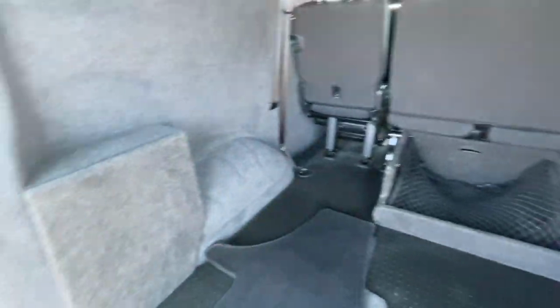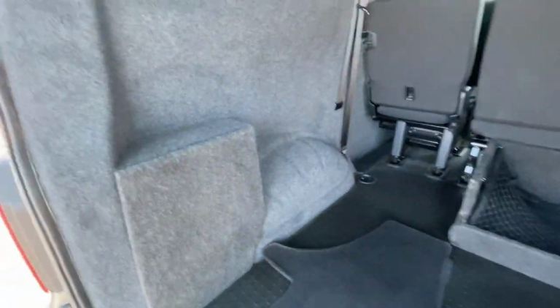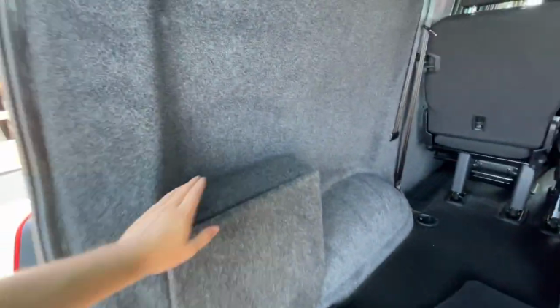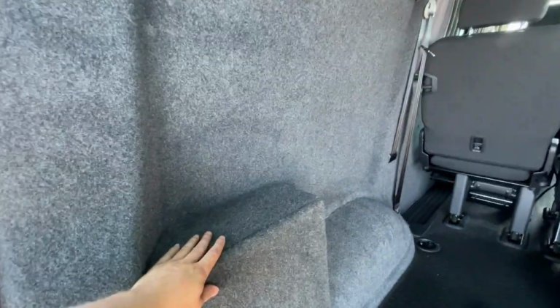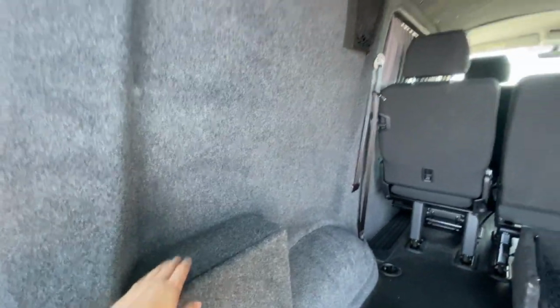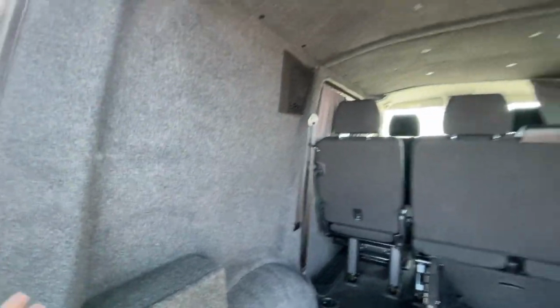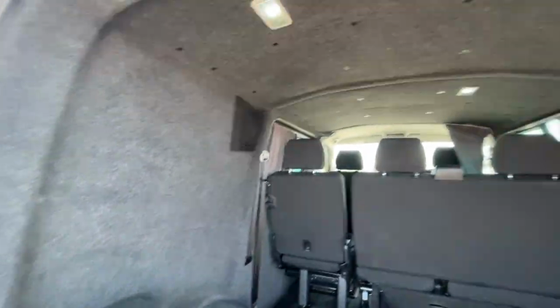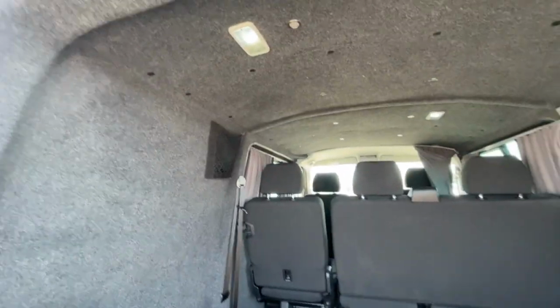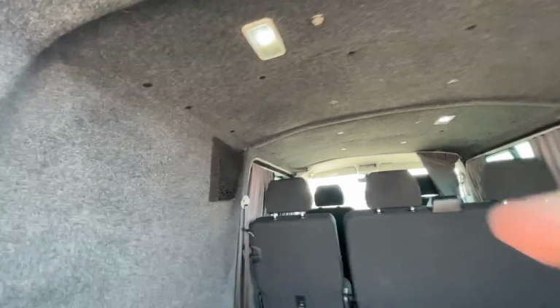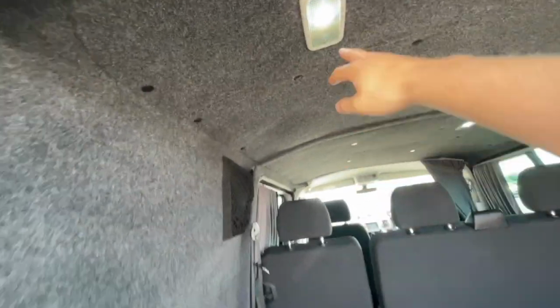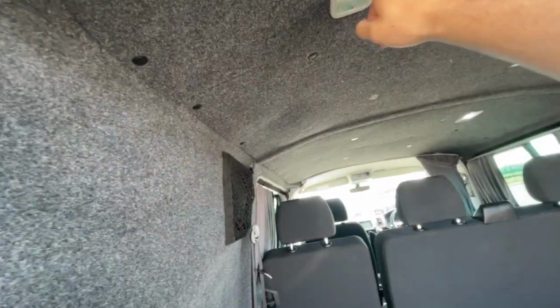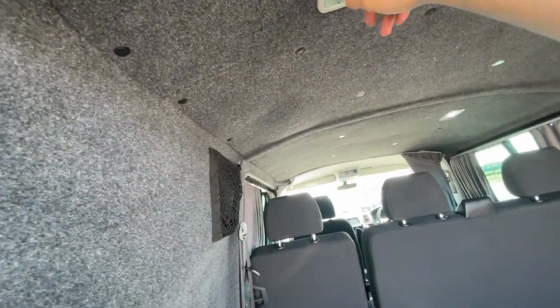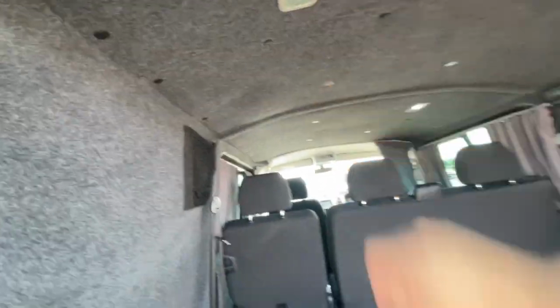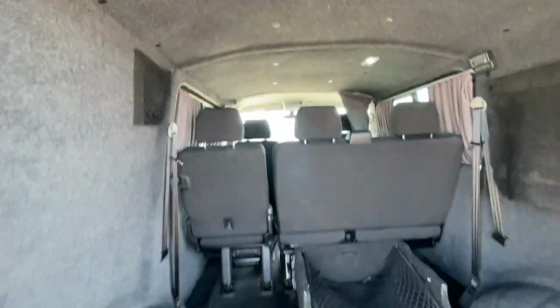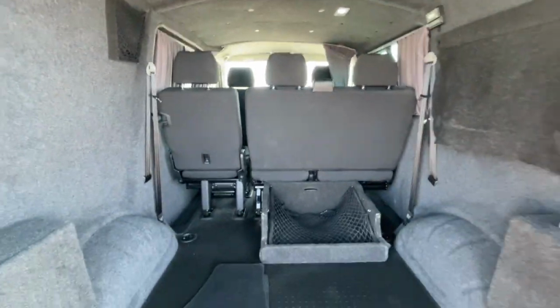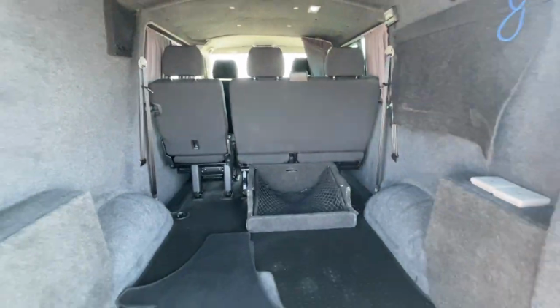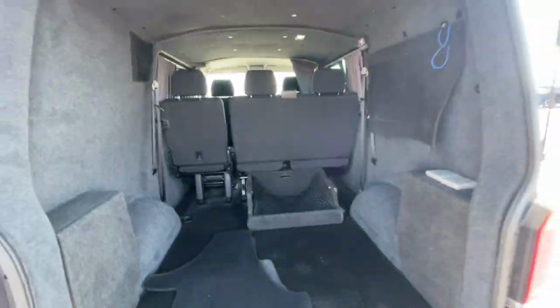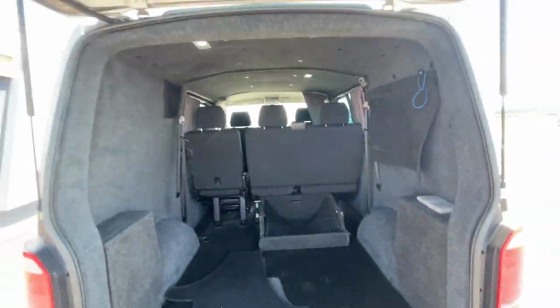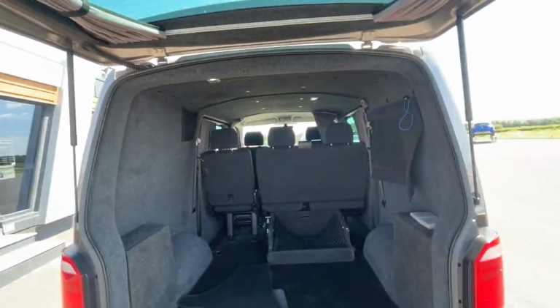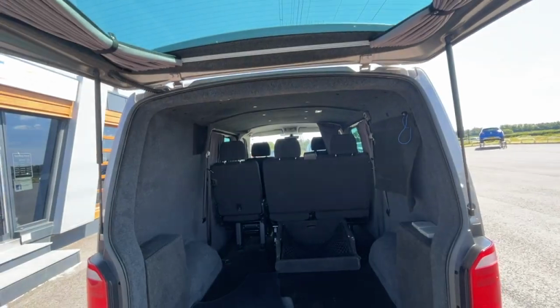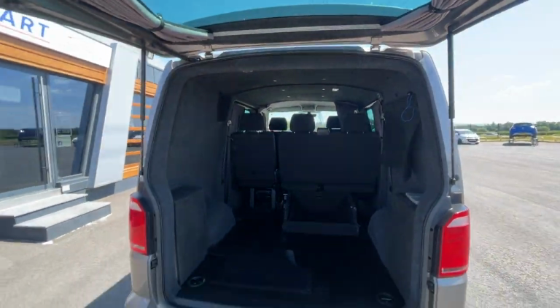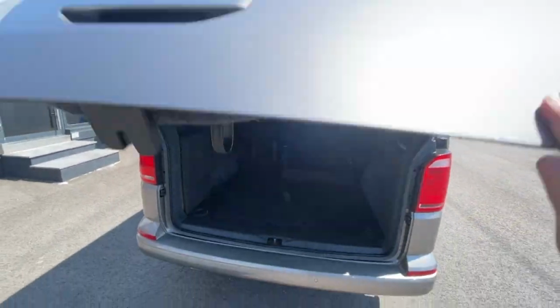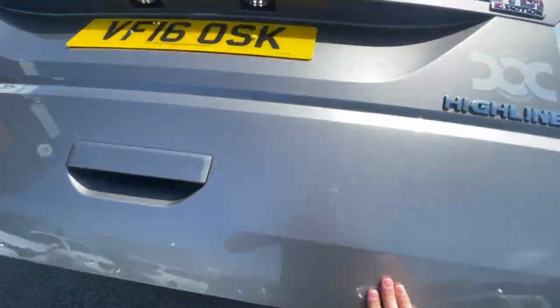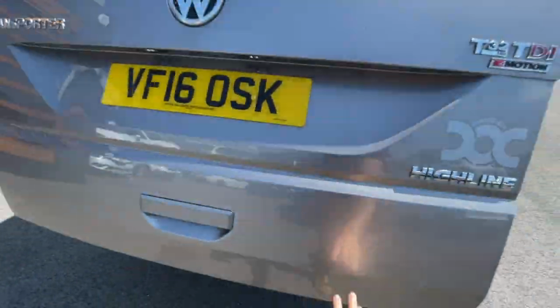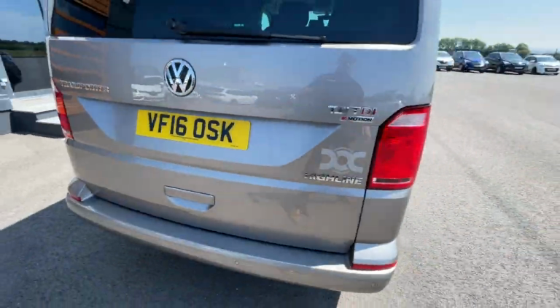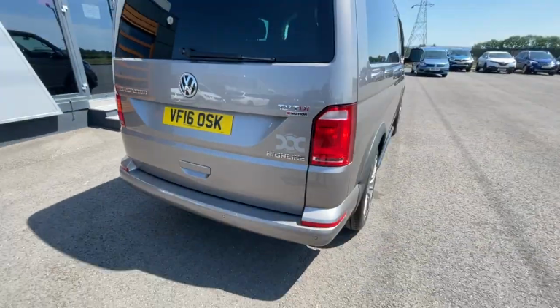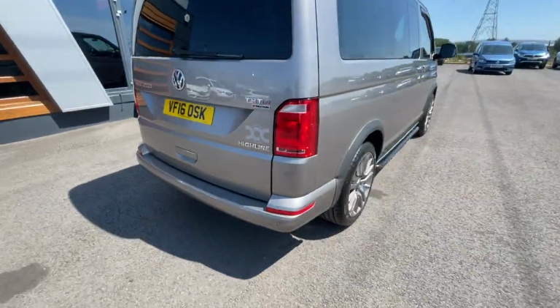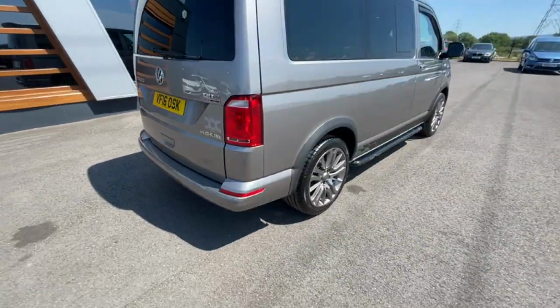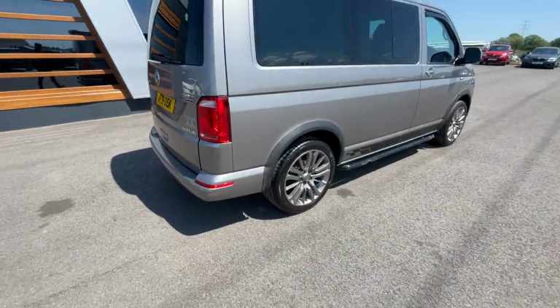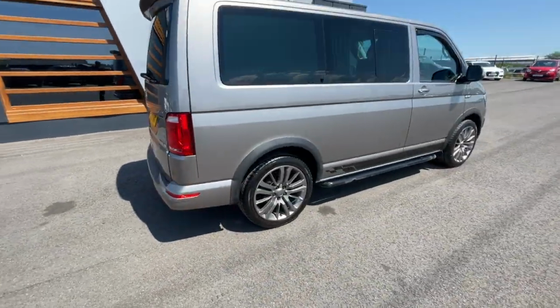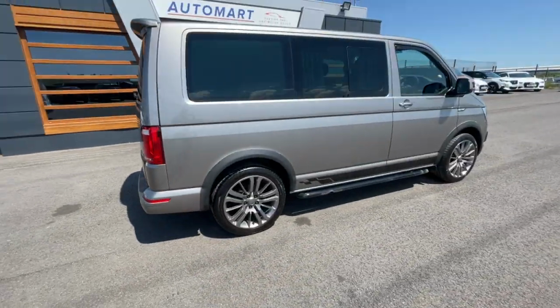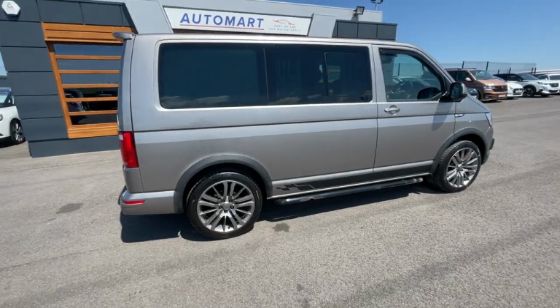Plenty of space — it's all carpeted and well looked after by the previous owner. There's a little light in there and plenty of space to put all your bits and bobs, with curtains all the way around. And there's a final look at the van.